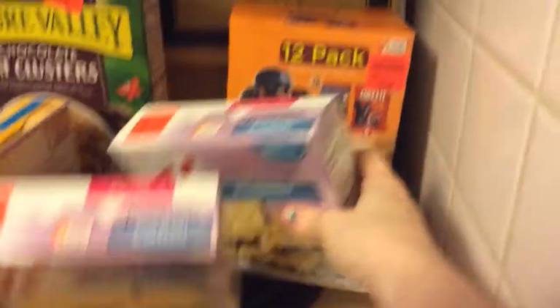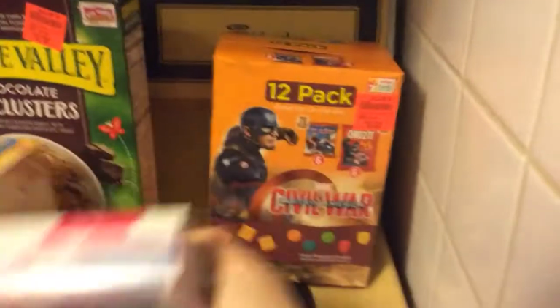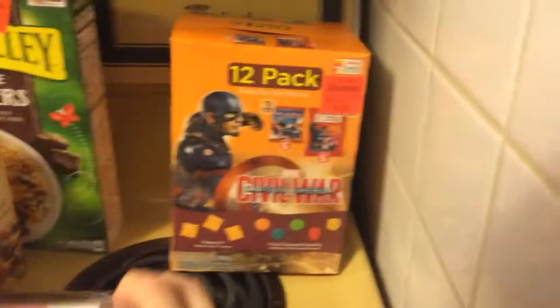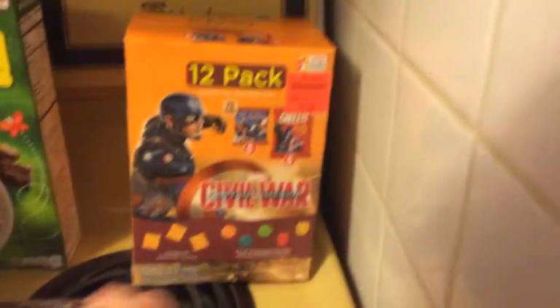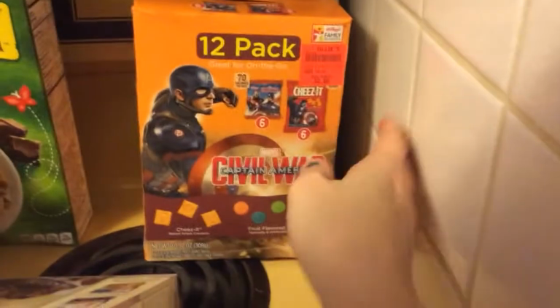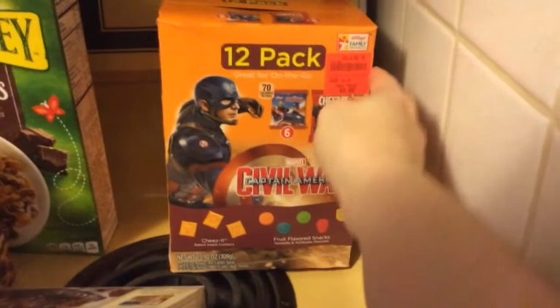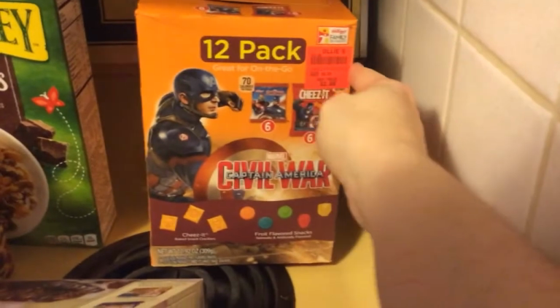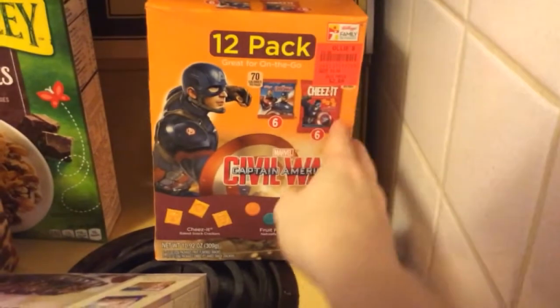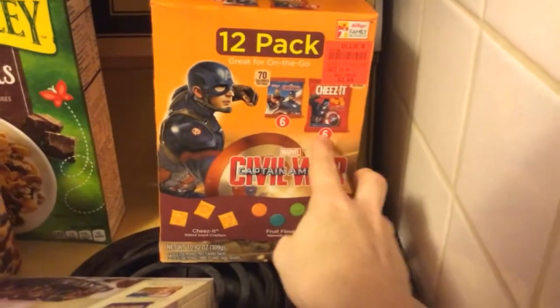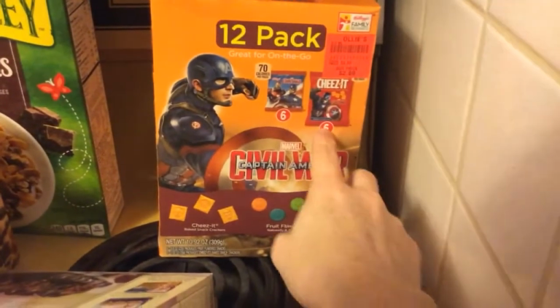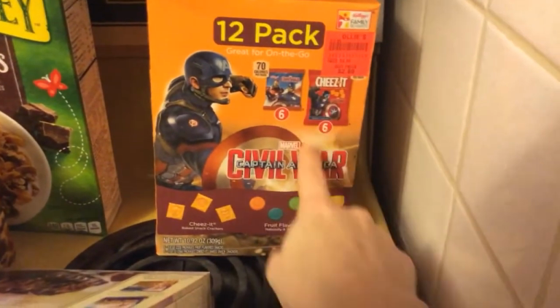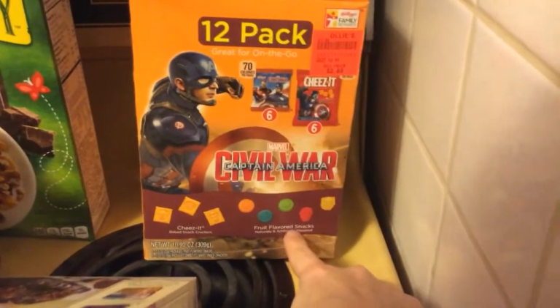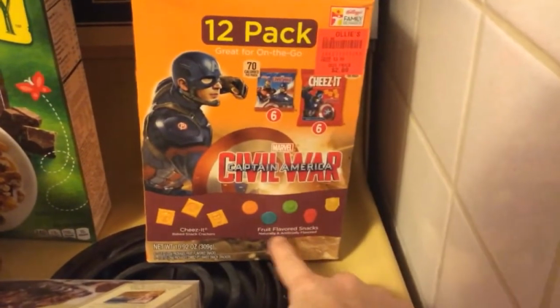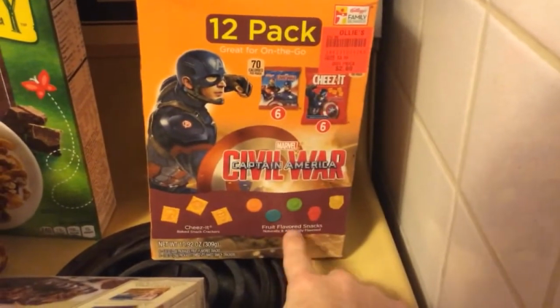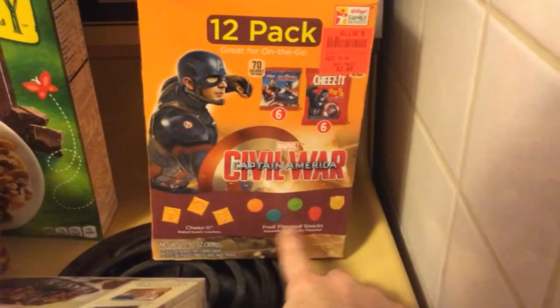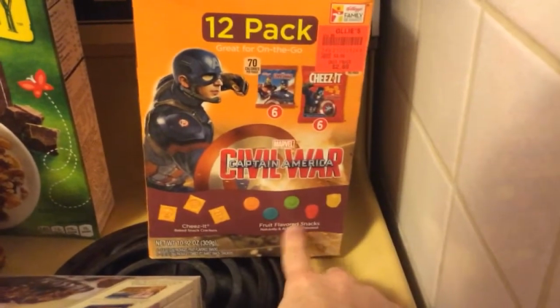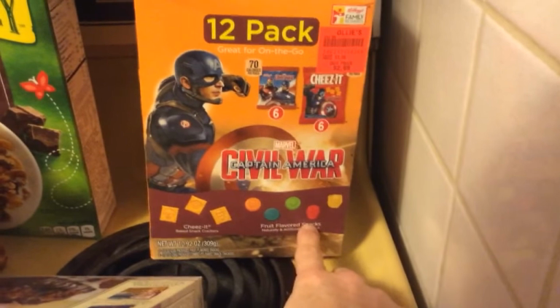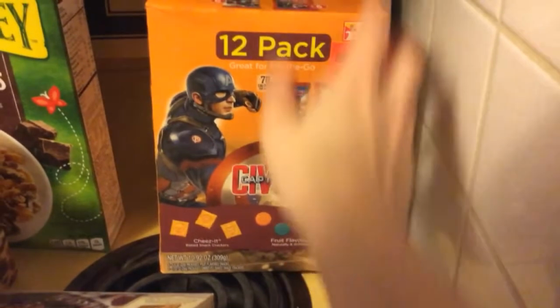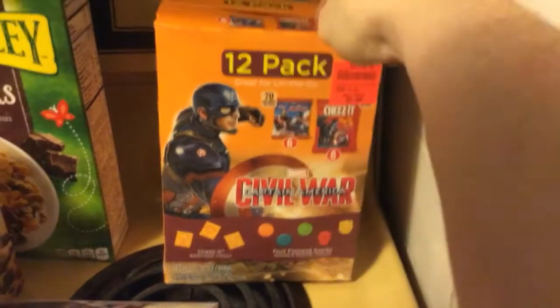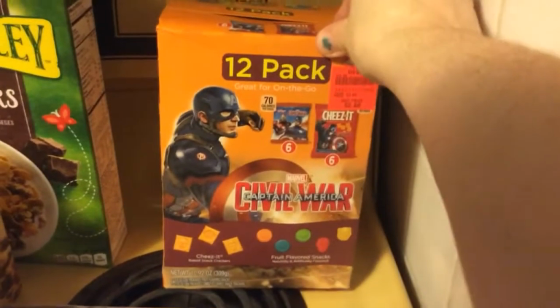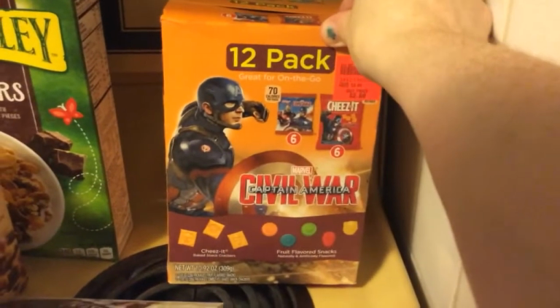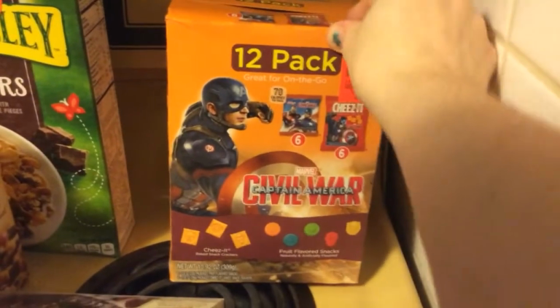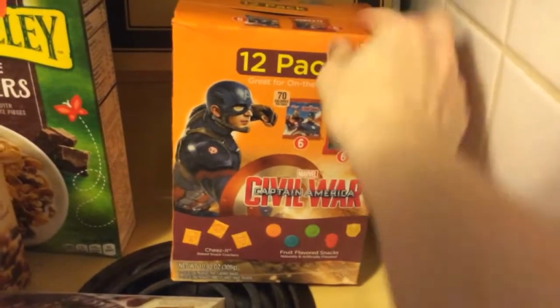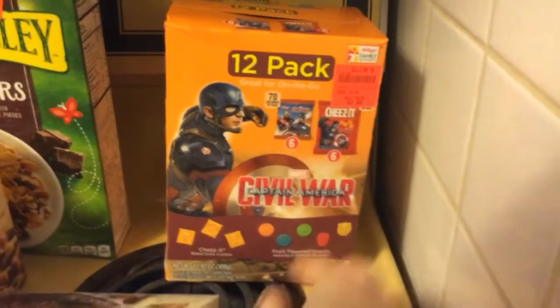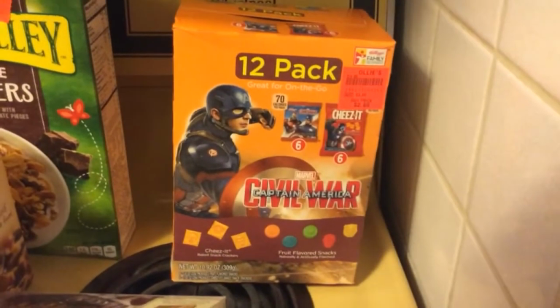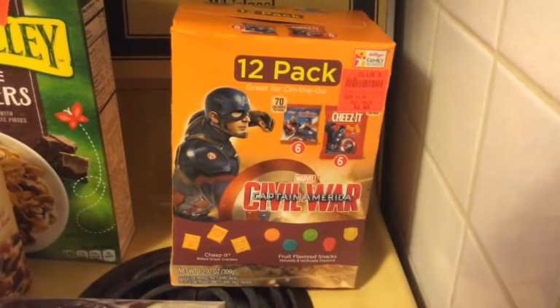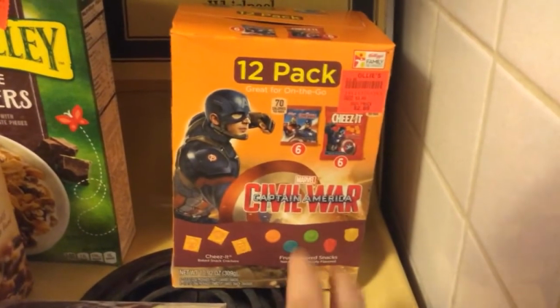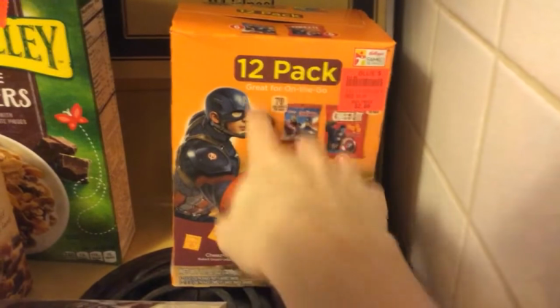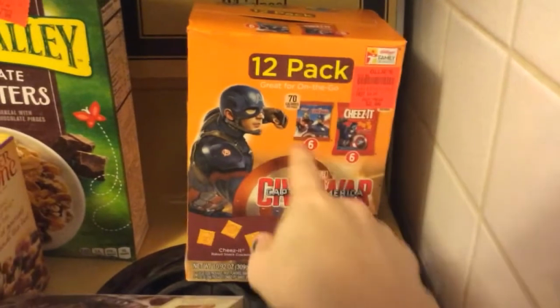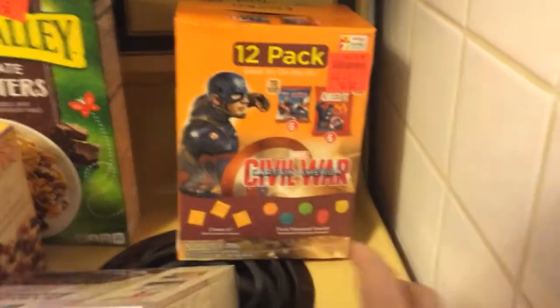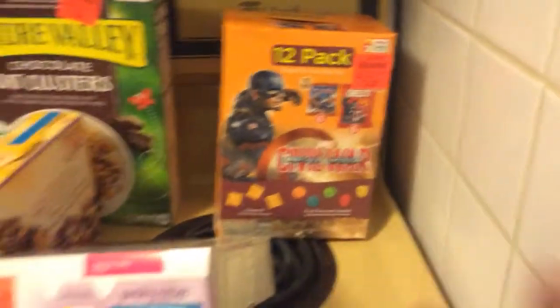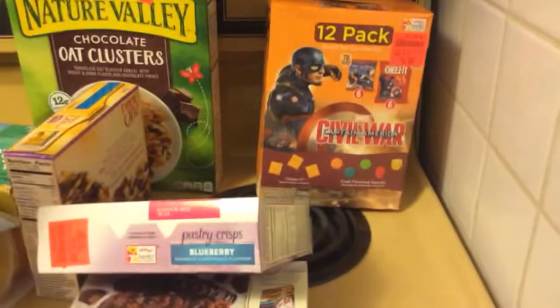The last thing that we got from Ollie's was this 12-pack of Cheez-Its and fruit snacks. I thought that was a good idea for the girls to snack on. So we got that and that's our Ollie's haul.